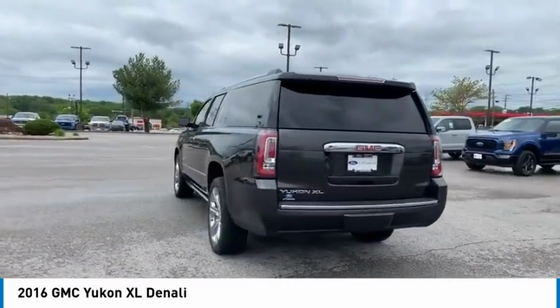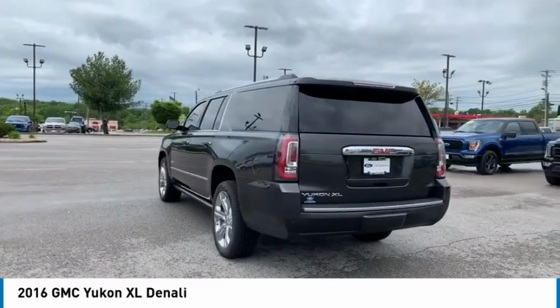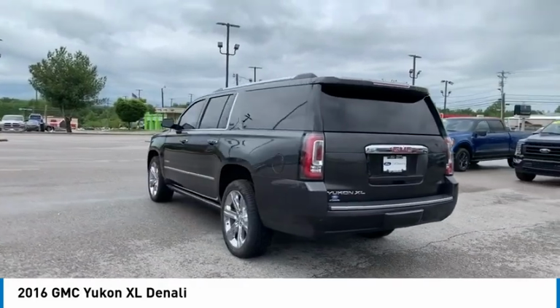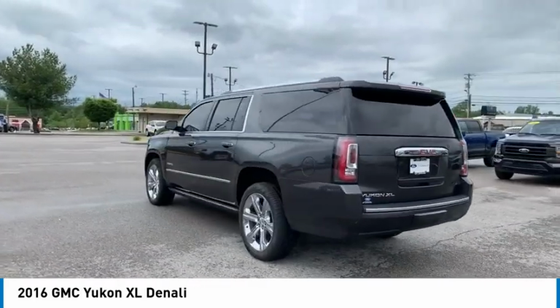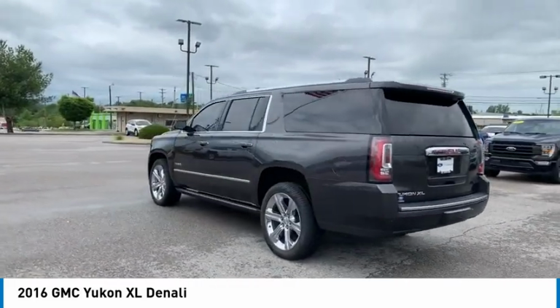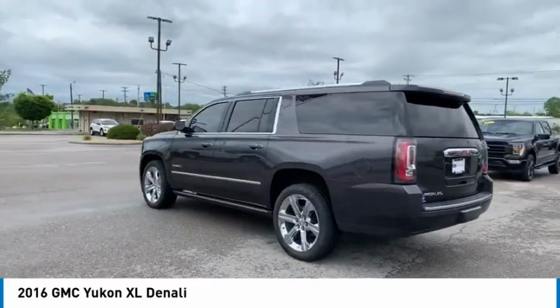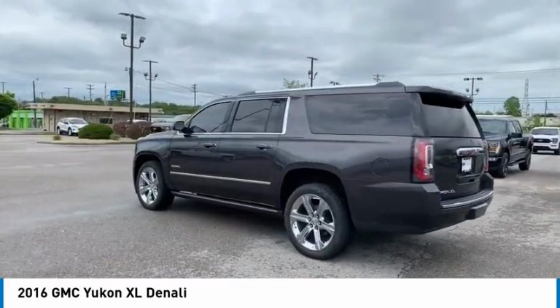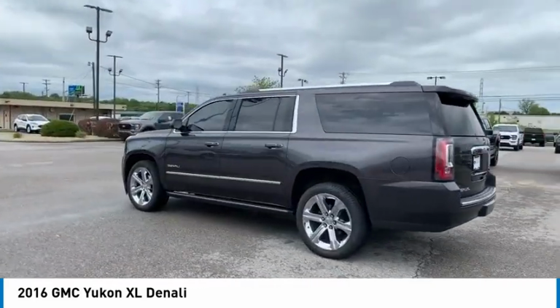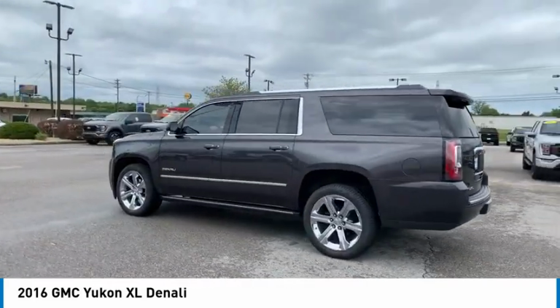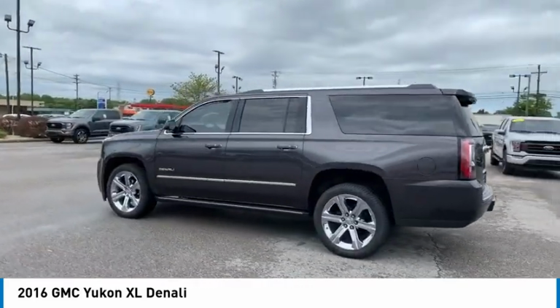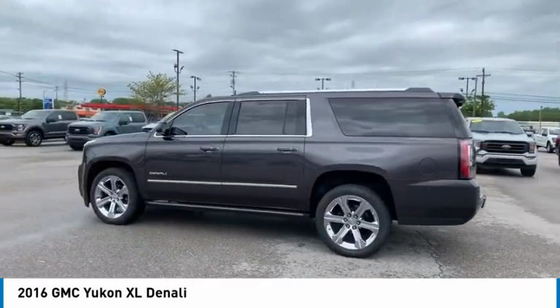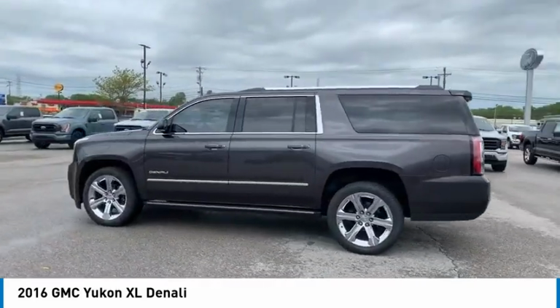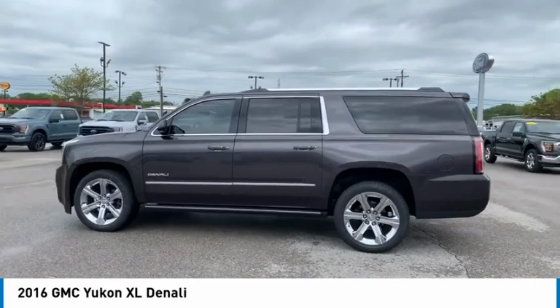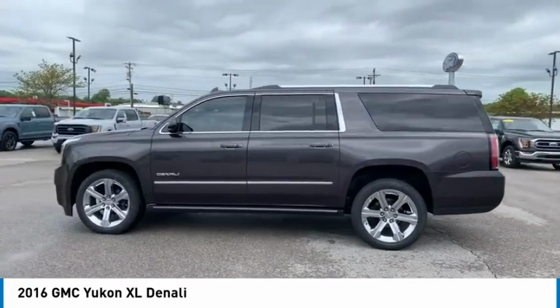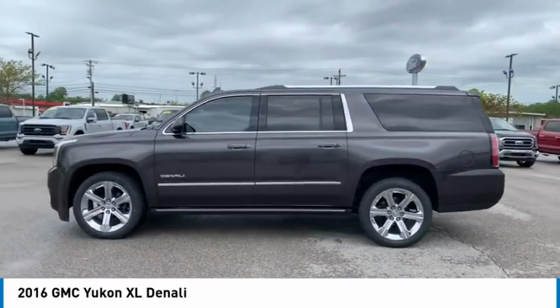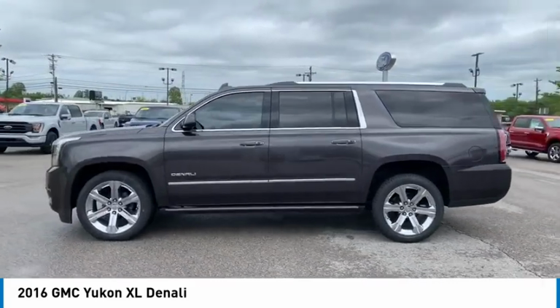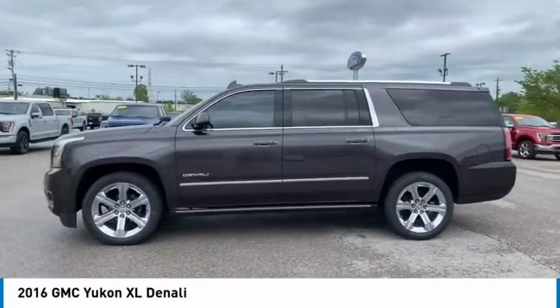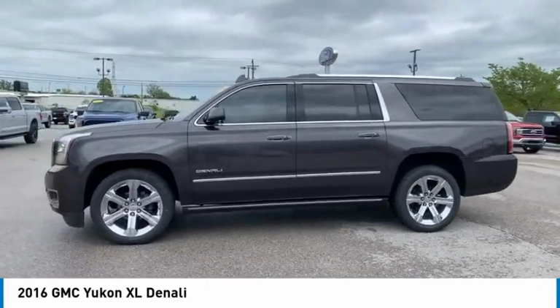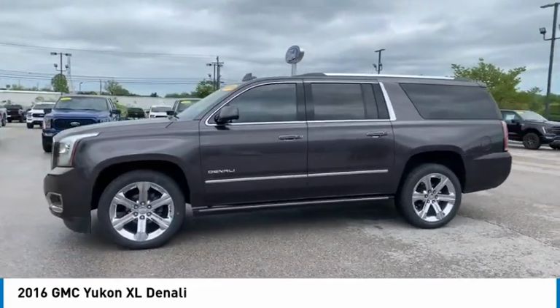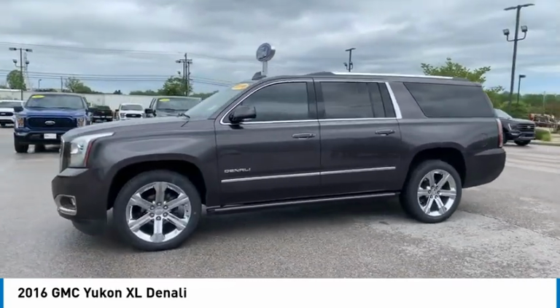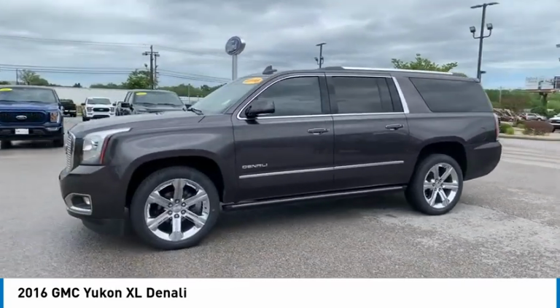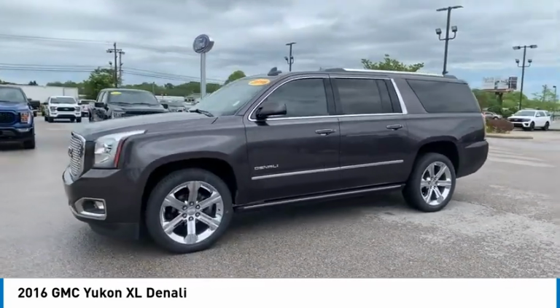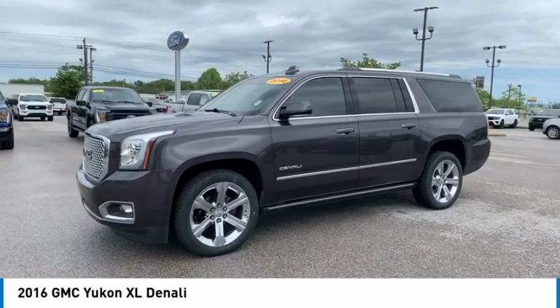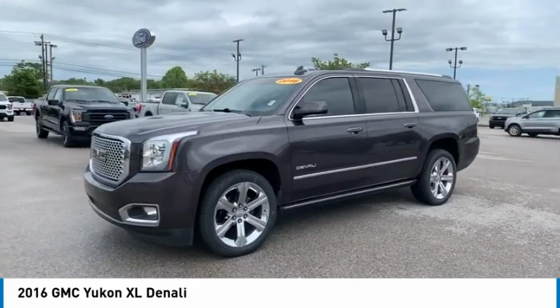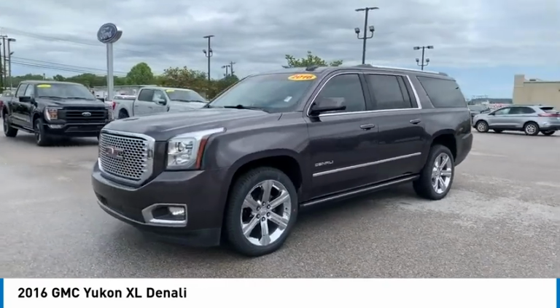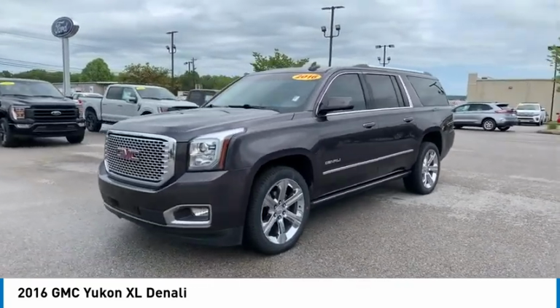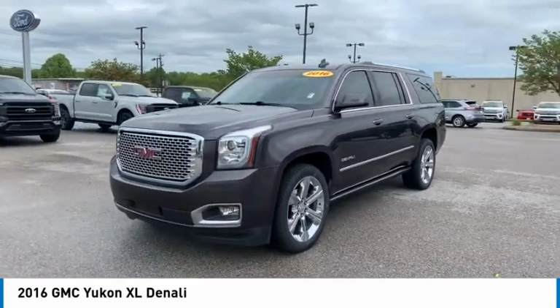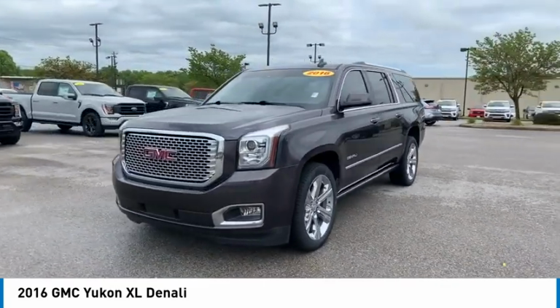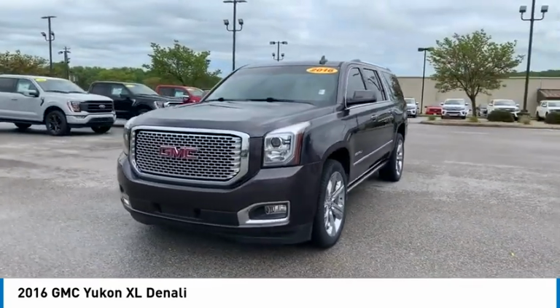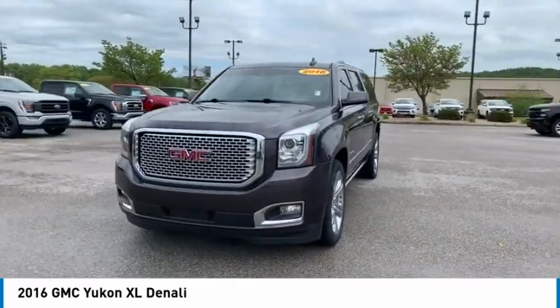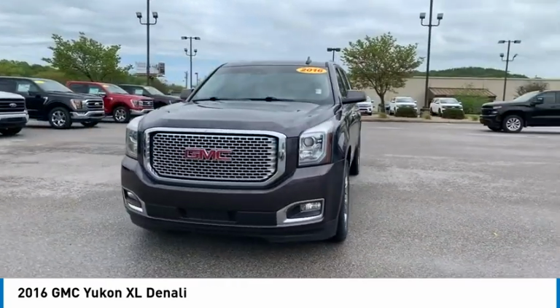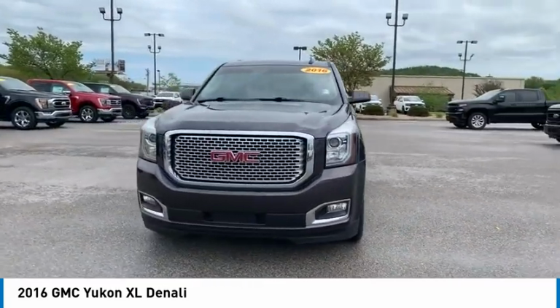Towing package, running boards, heated side mirrors, traction control, daytime running lights, remote keyless entry, fog lights, remote trunk release, headlights auto off, mirror memory. Wouldn't you look great in this vehicle?